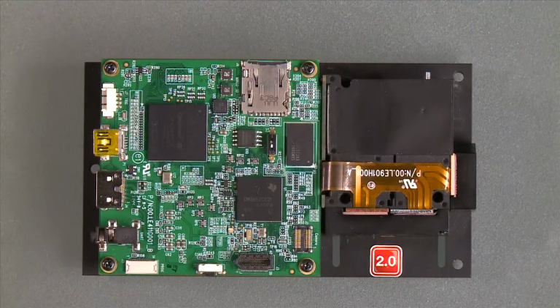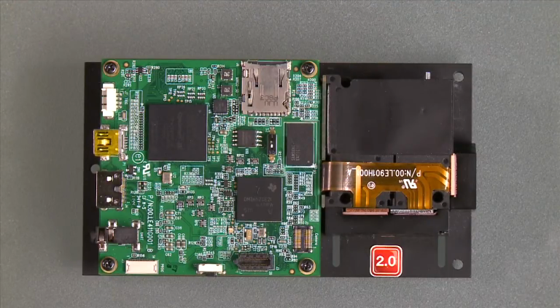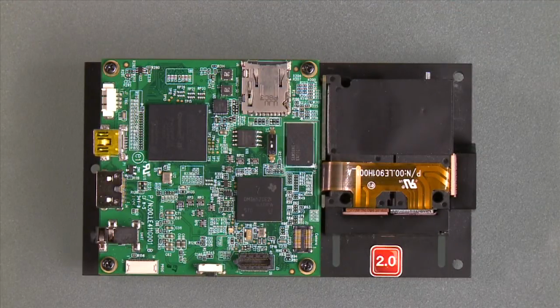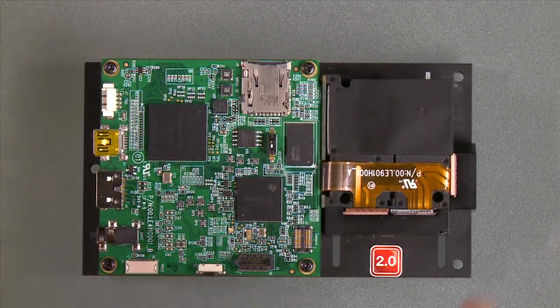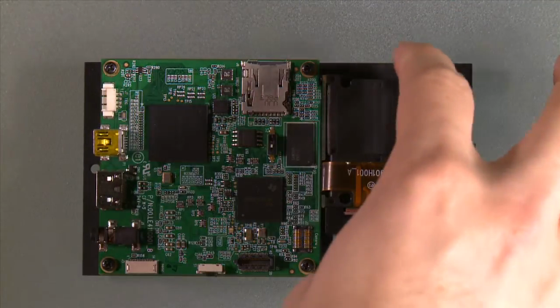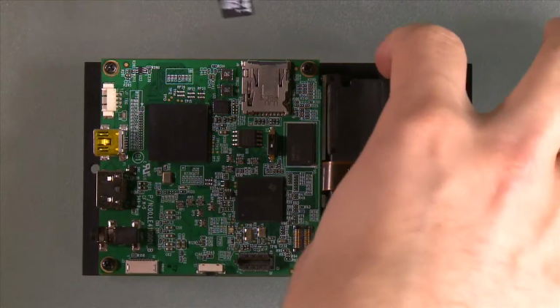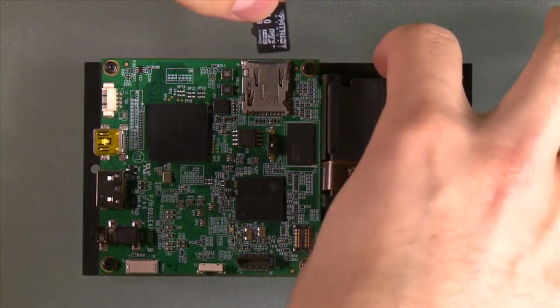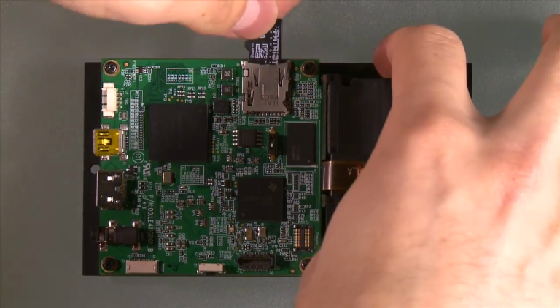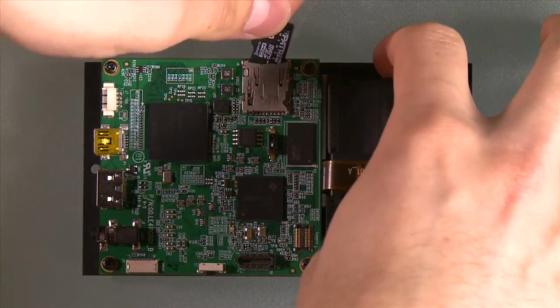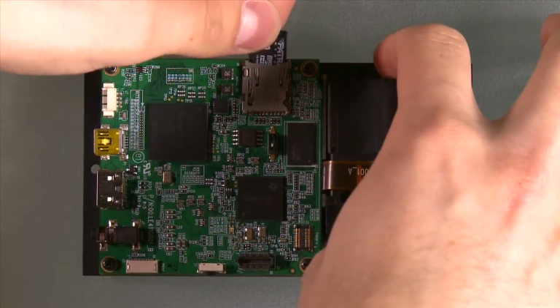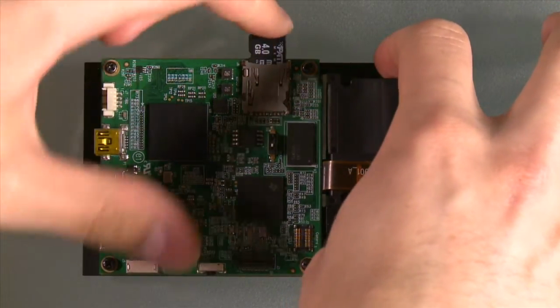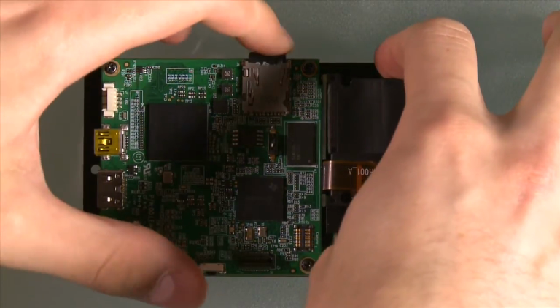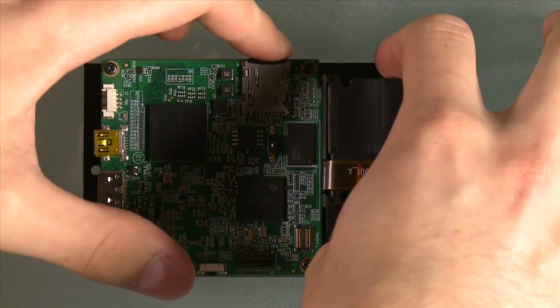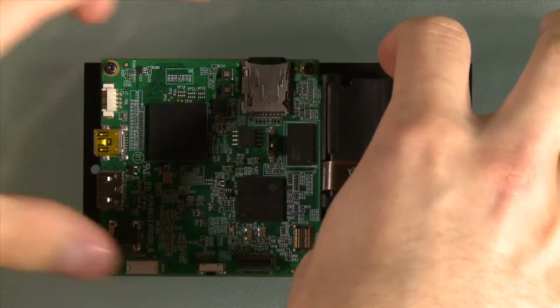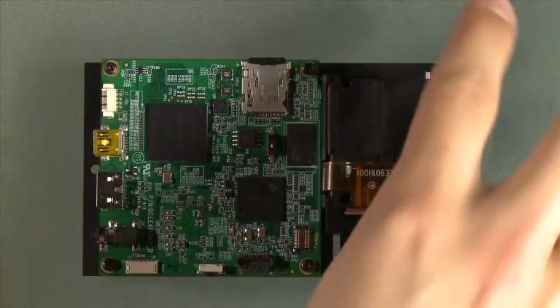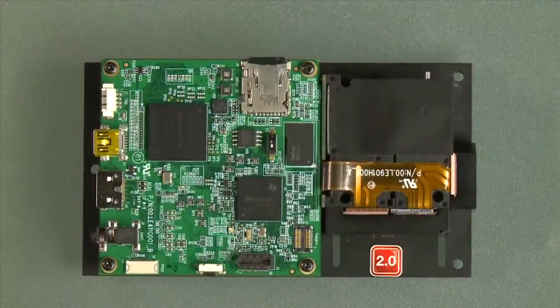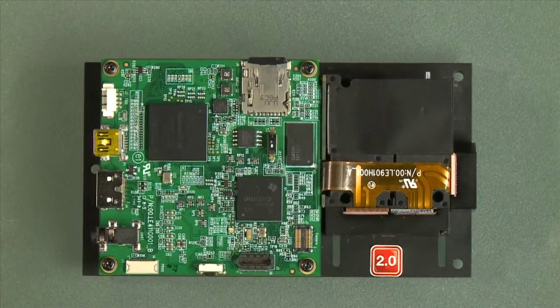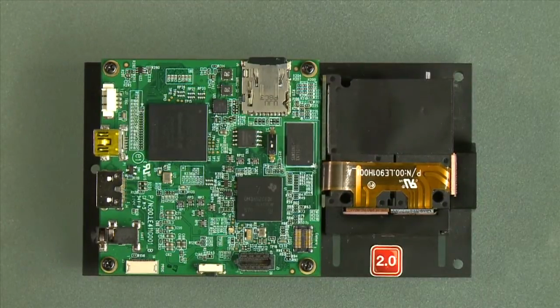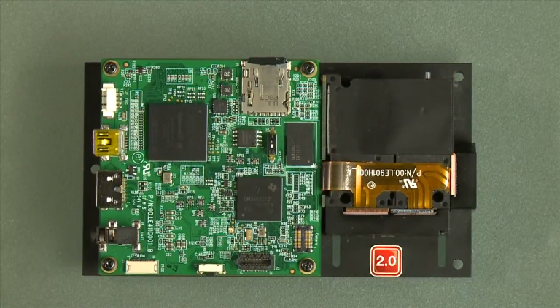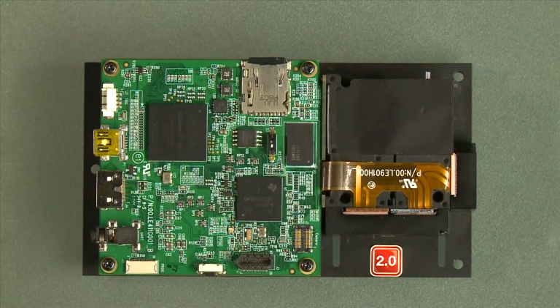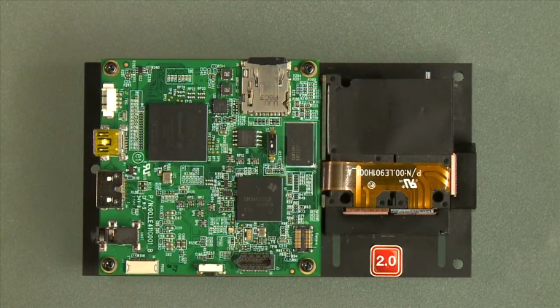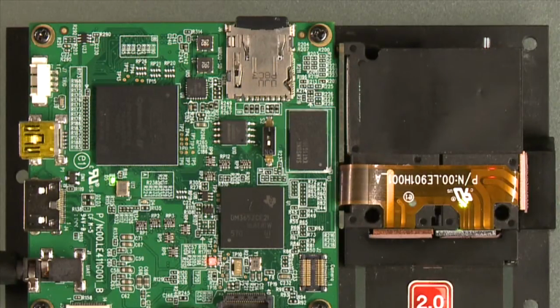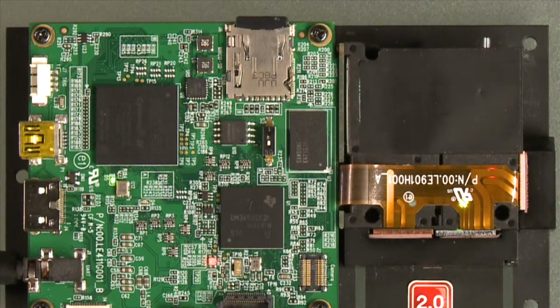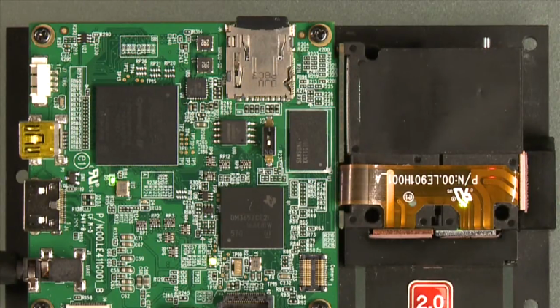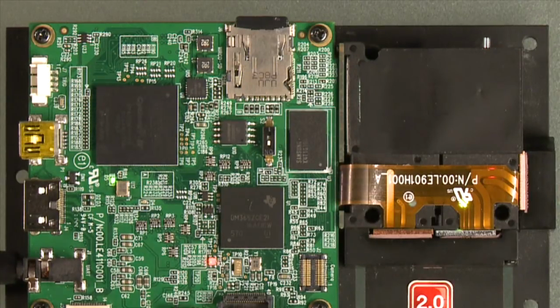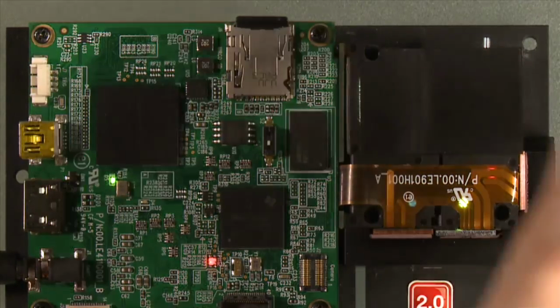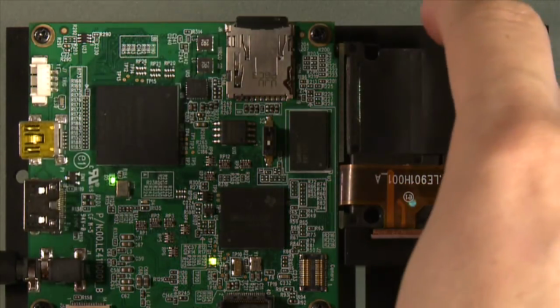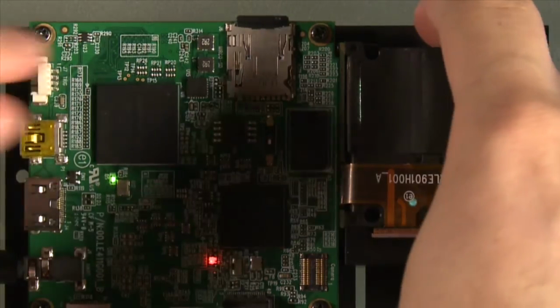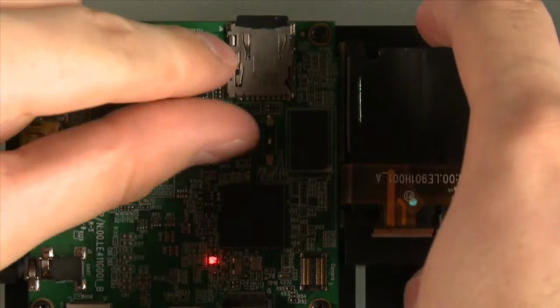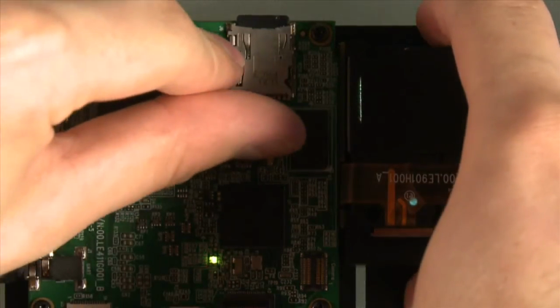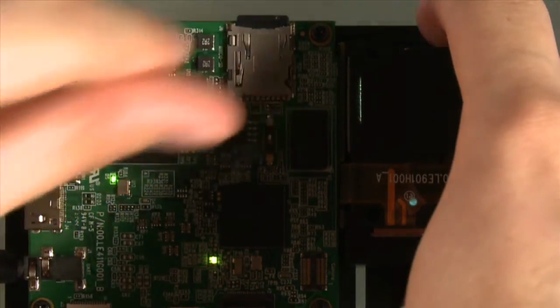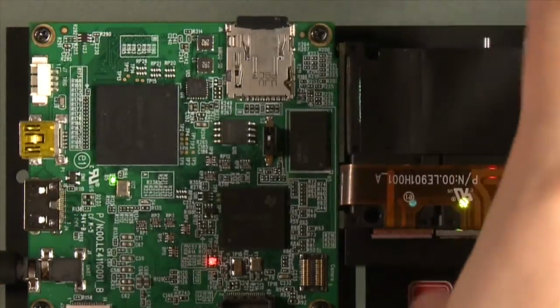Remove the SD card and insert it inside the slot on the DLP Lightcrafter. Before inserting the SD card, make sure the Lightcrafter is unpowered and unplugged. After inserting the SD card, flip the switch towards the SD card and power the EVM.